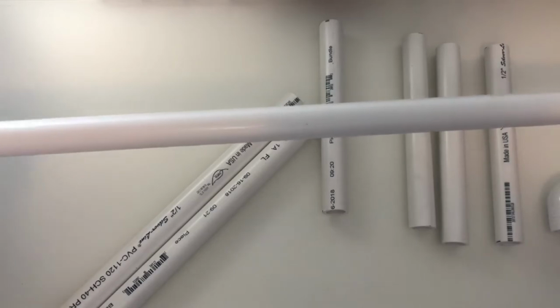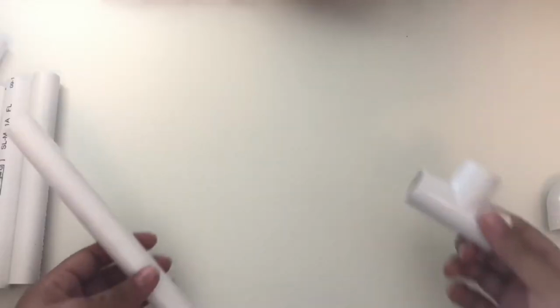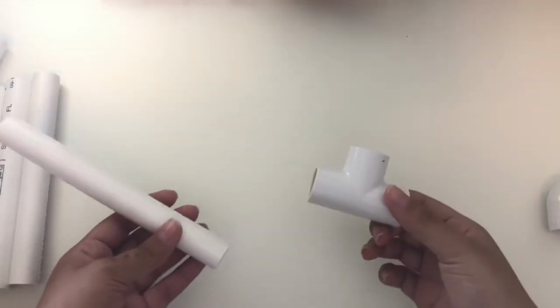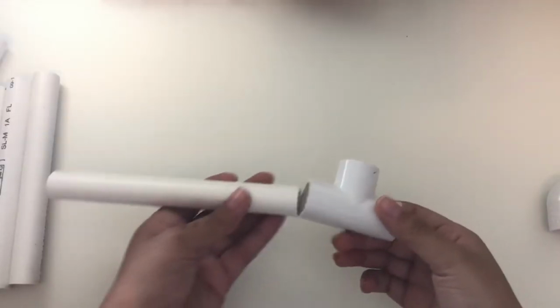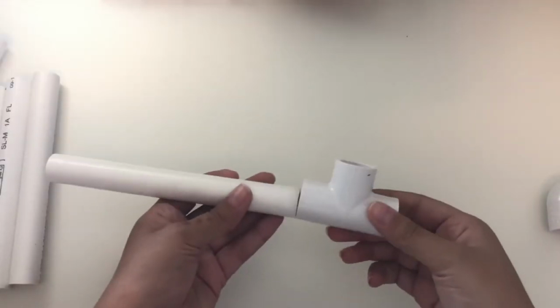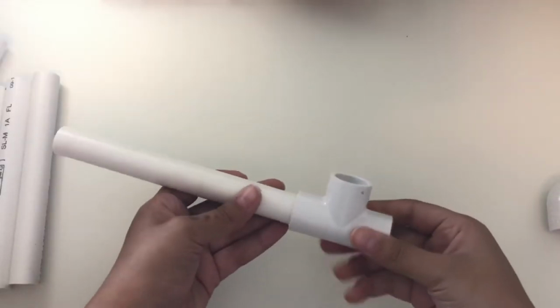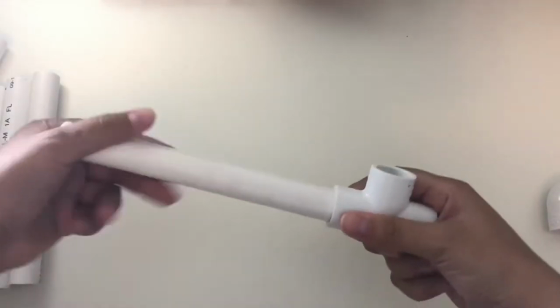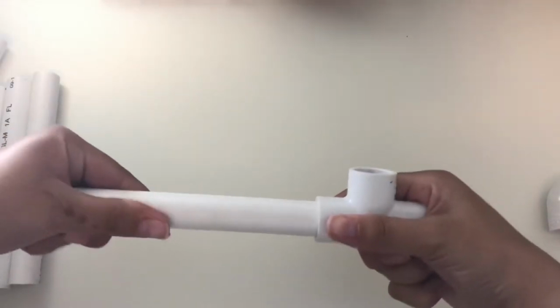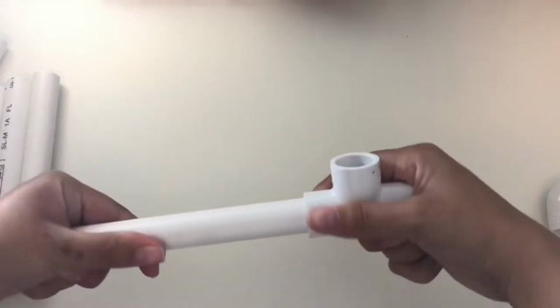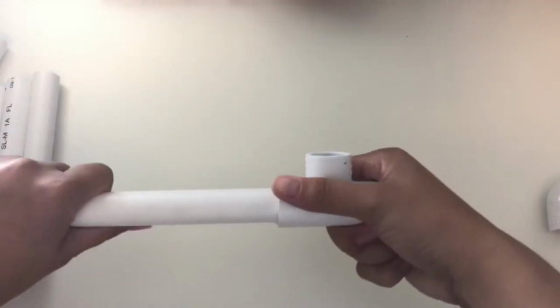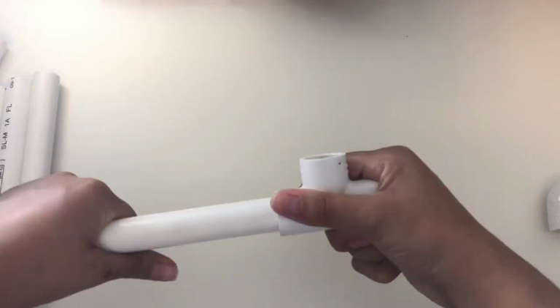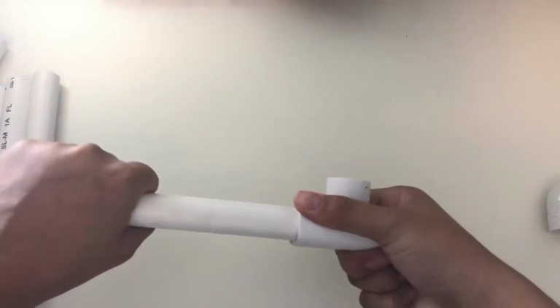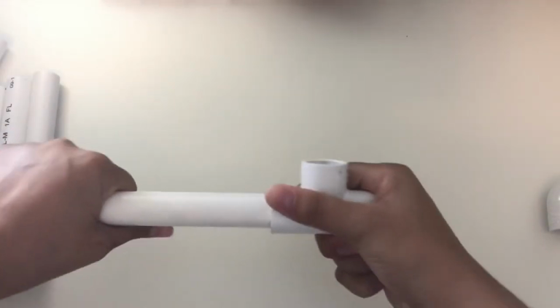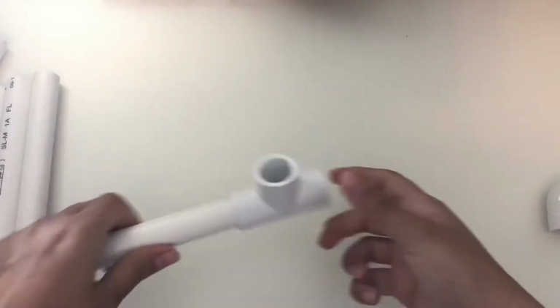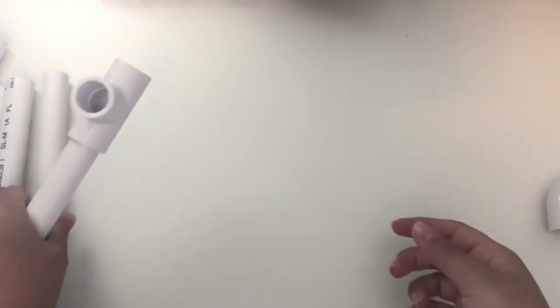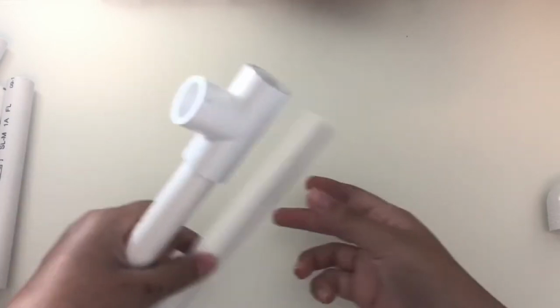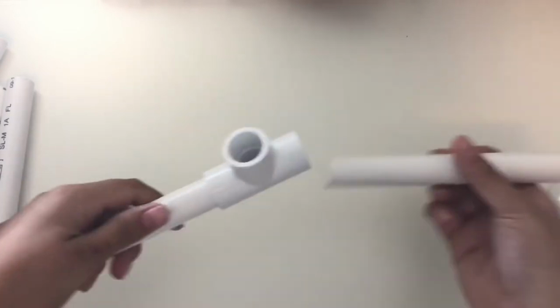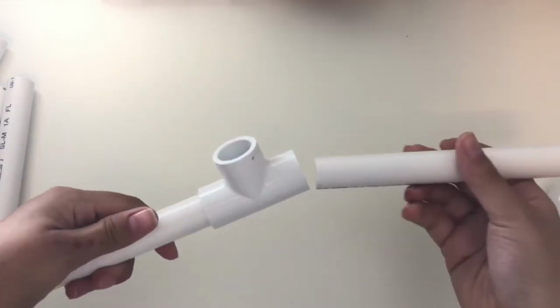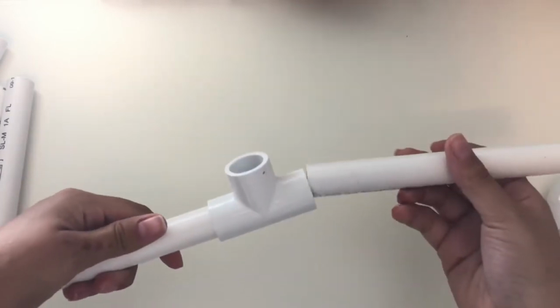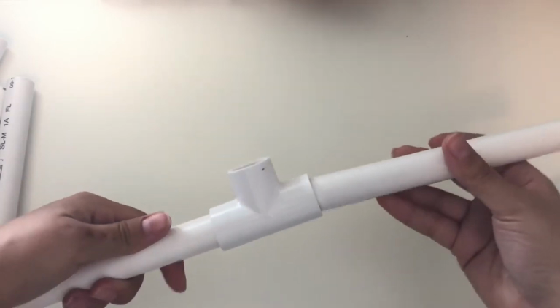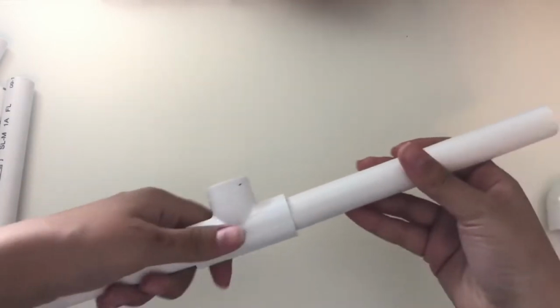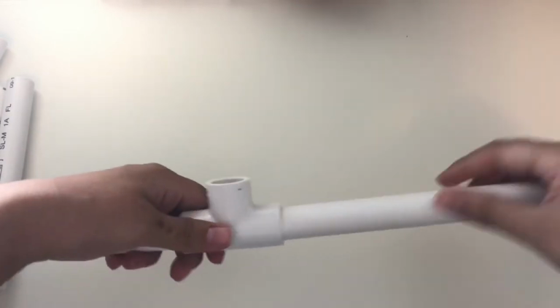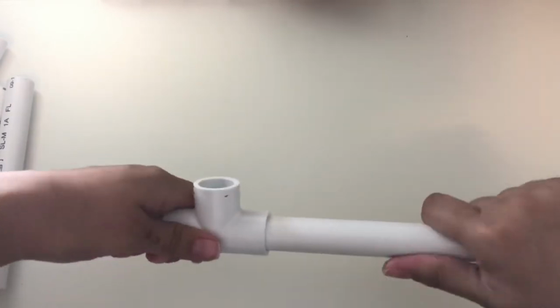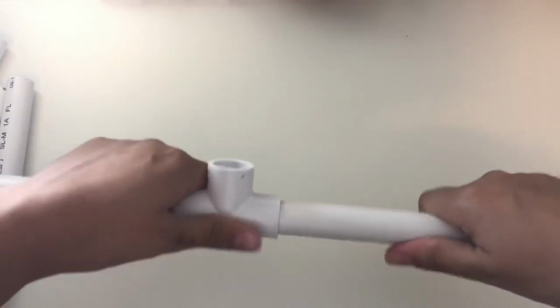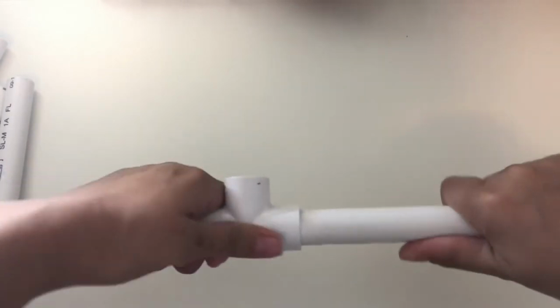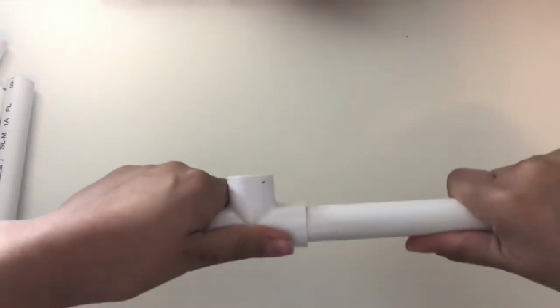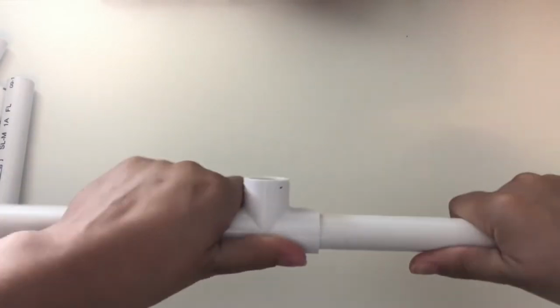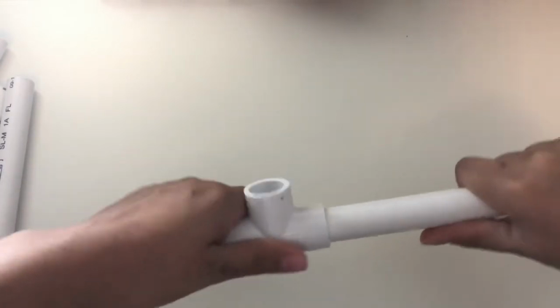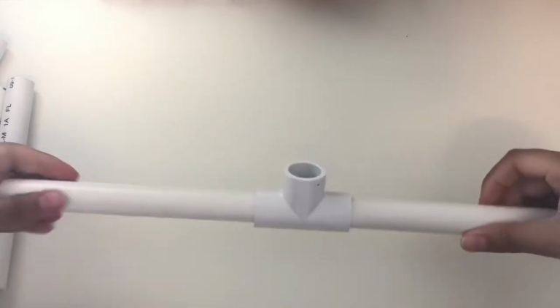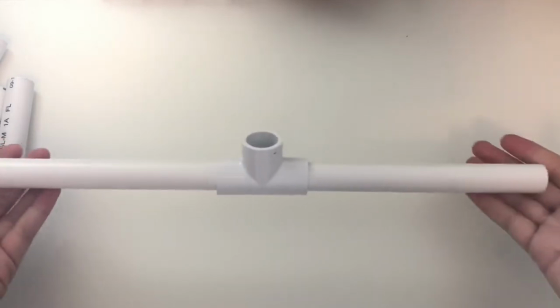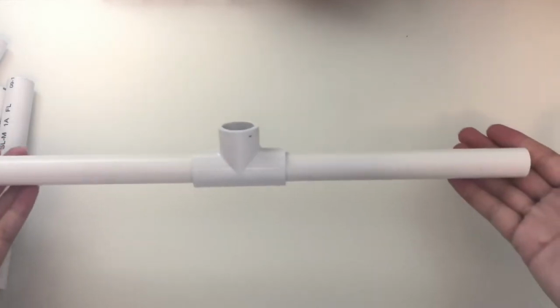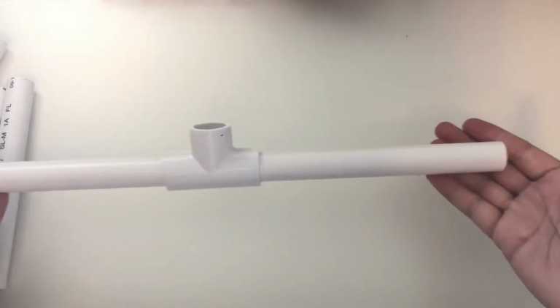What you're going to do is take one of the half-inch T and connect it on each end with the 7-inch PVC pipe. You just want to make sure you put this in pretty tightly and it should look like this.